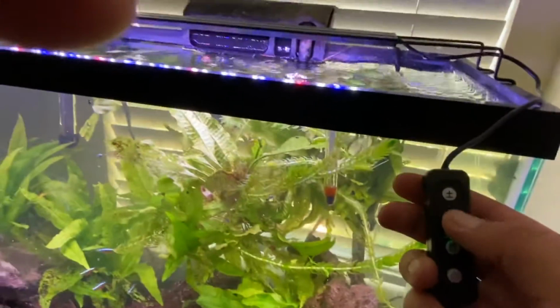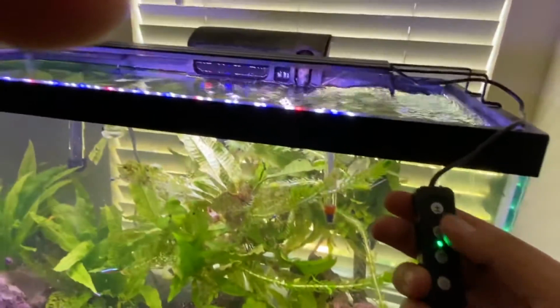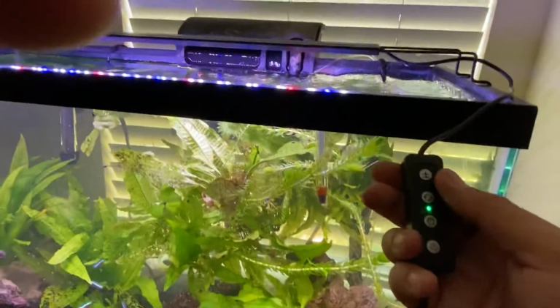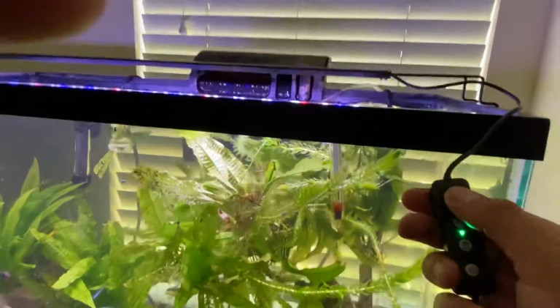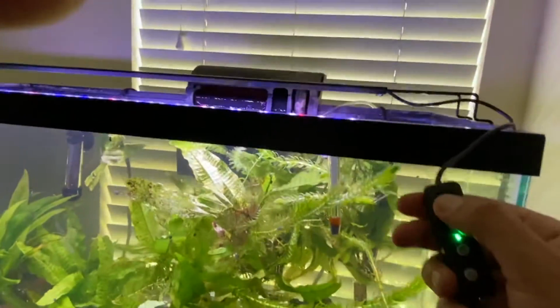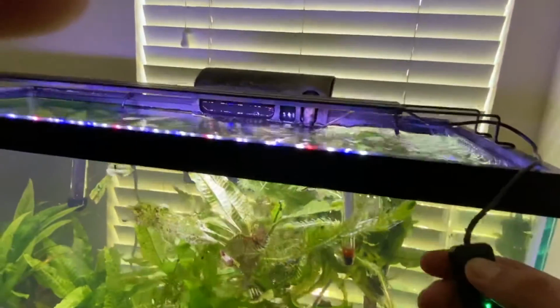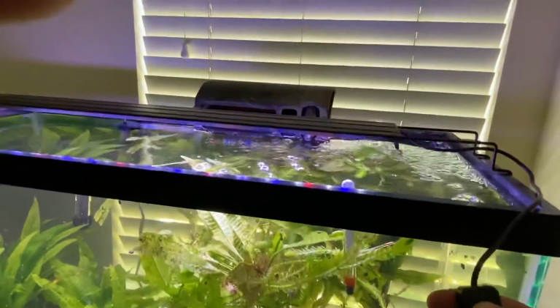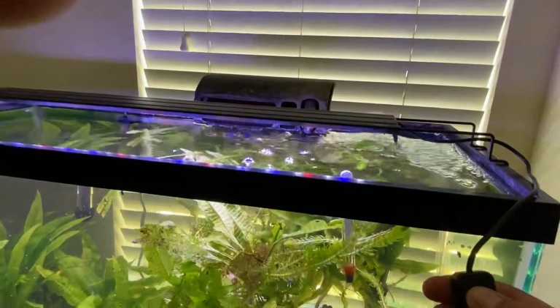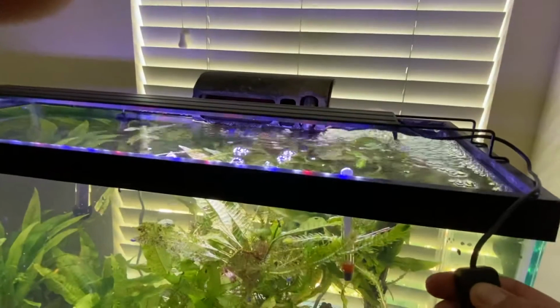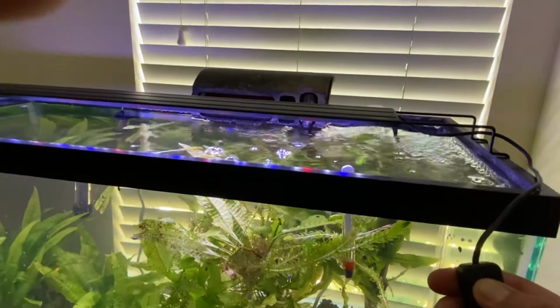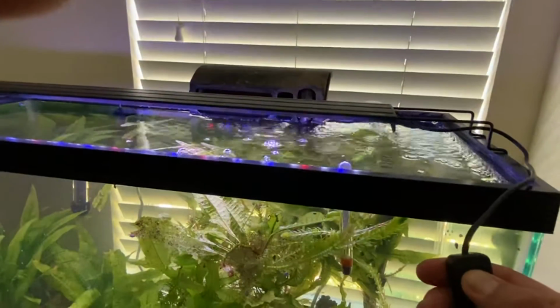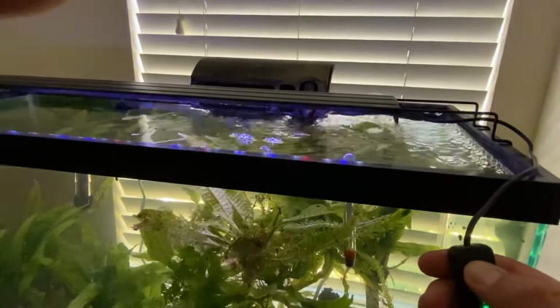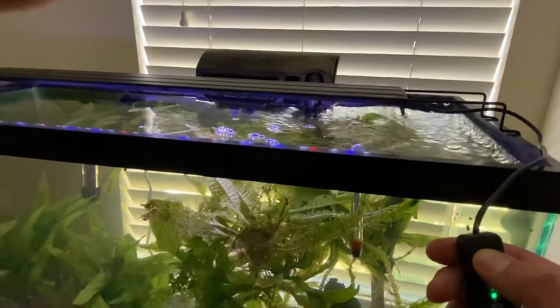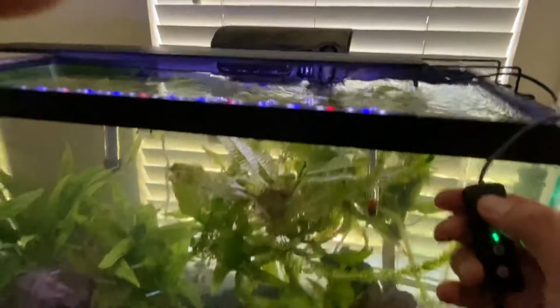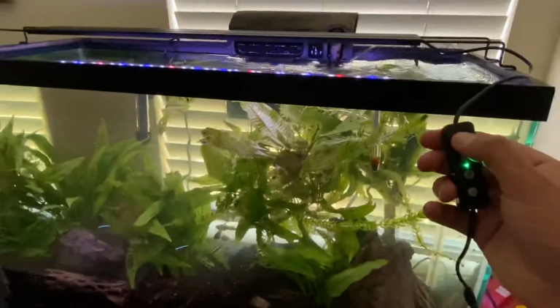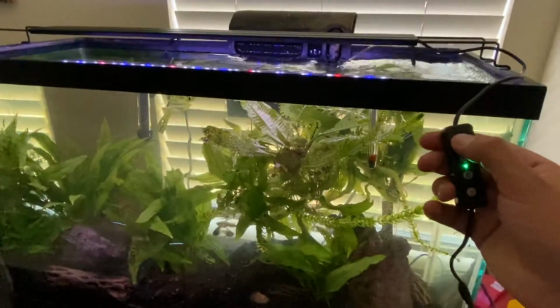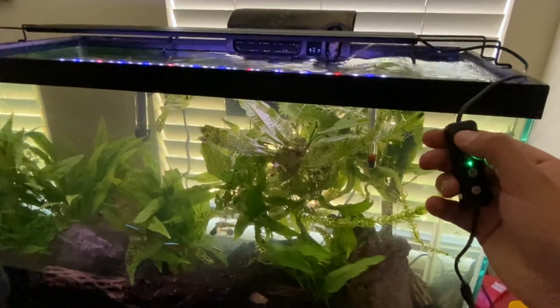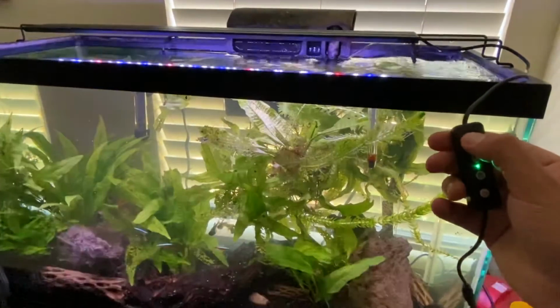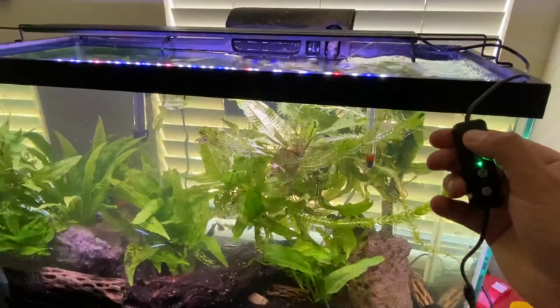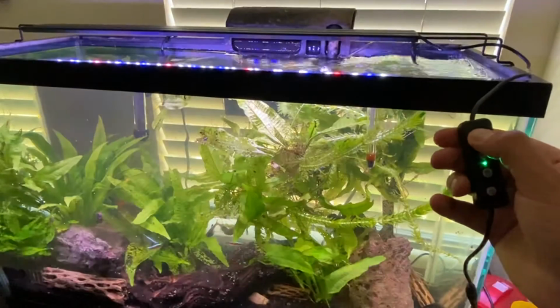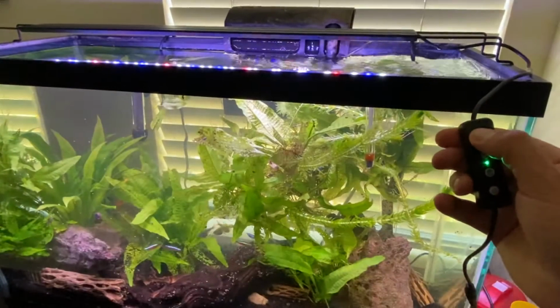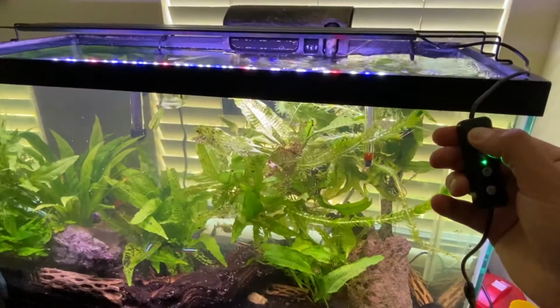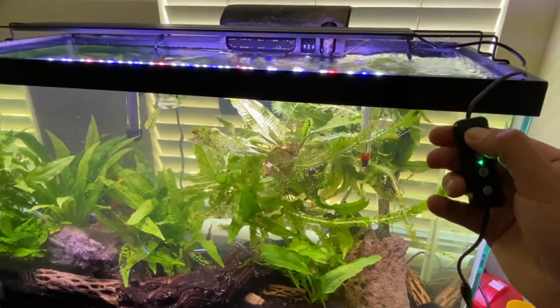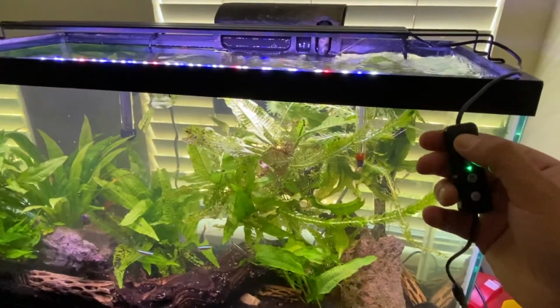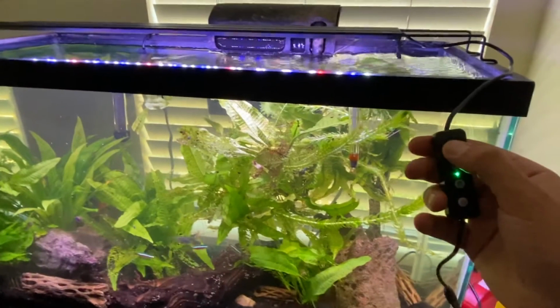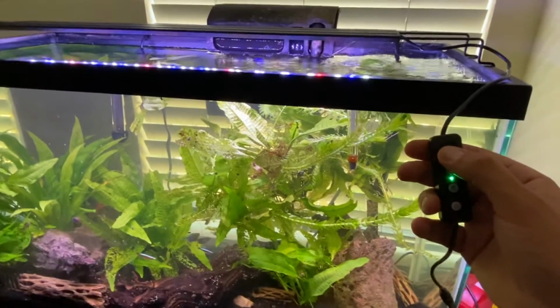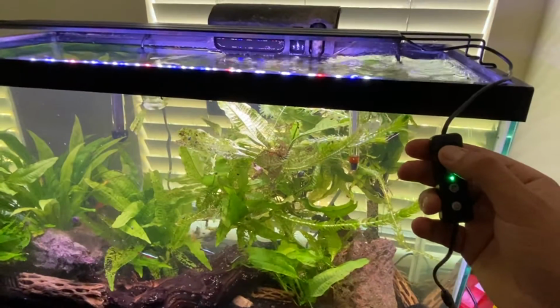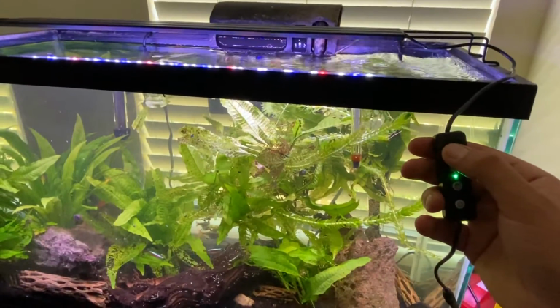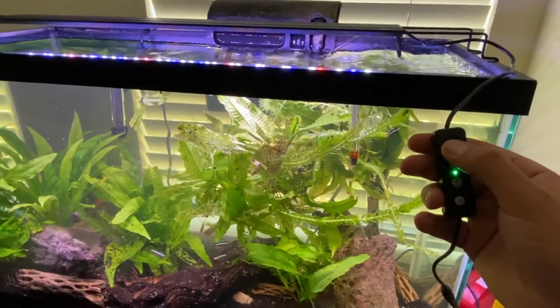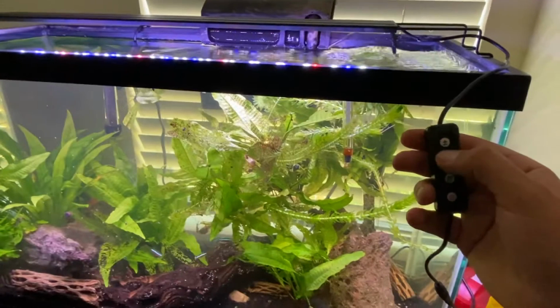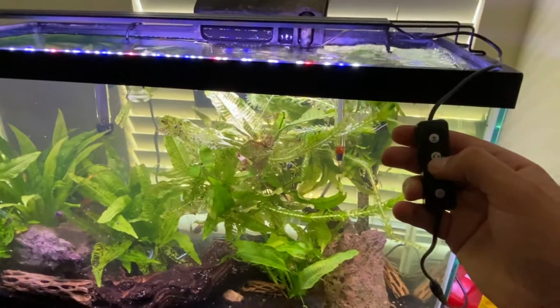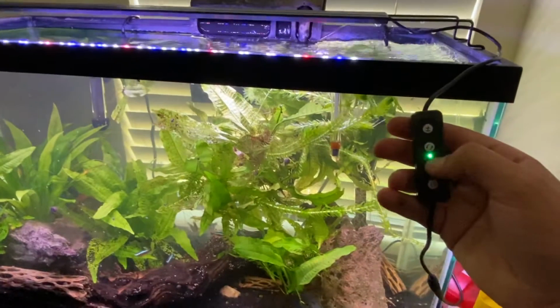So this is the switch and we're going to start with the different light options. As you can see, it goes from pretty dark to very light, and there's five different options depending on the setting you want for your plants and fish.